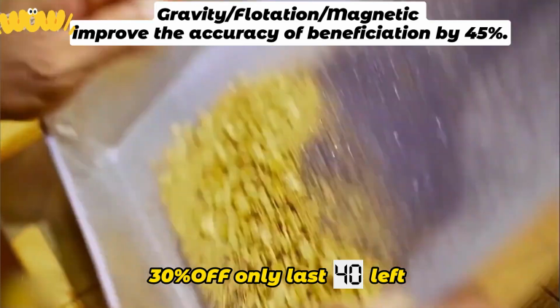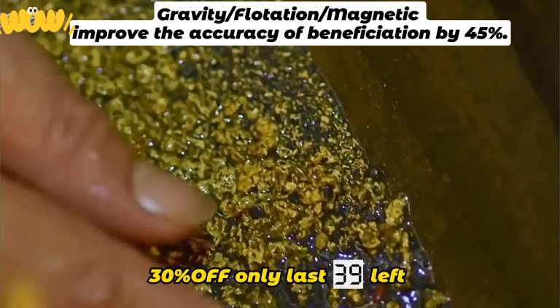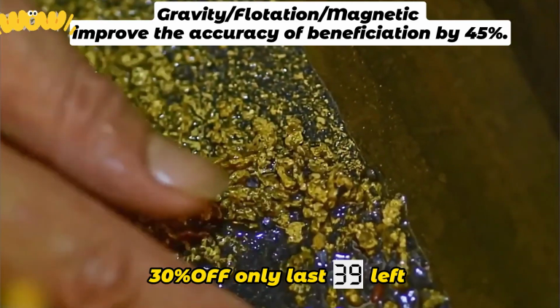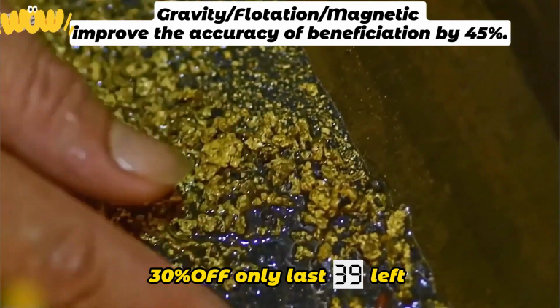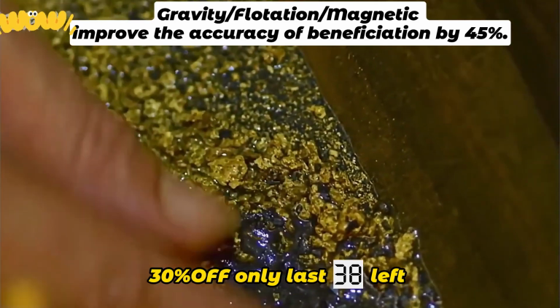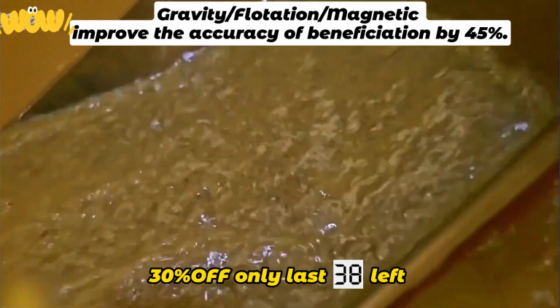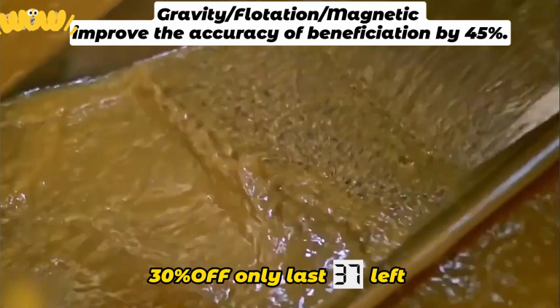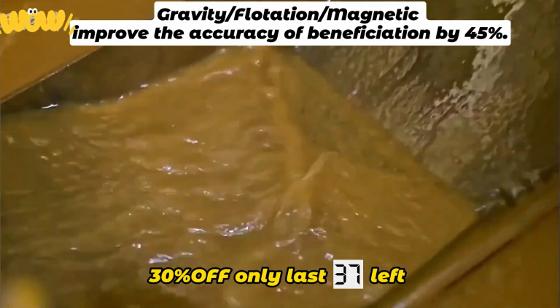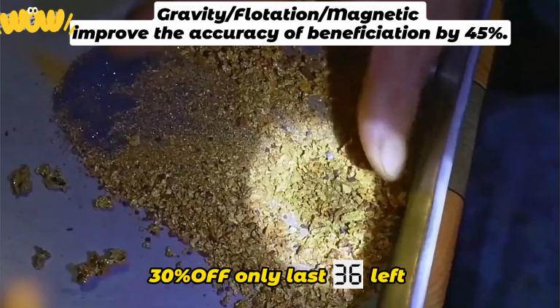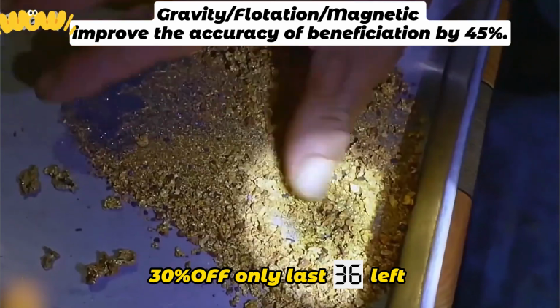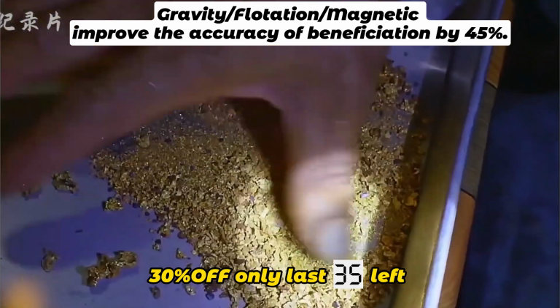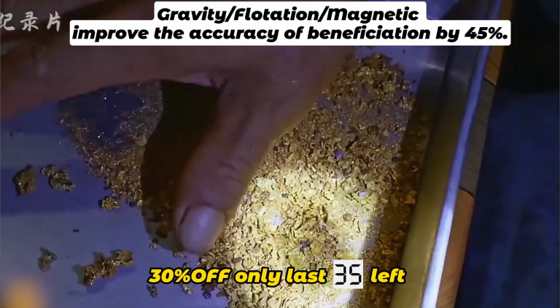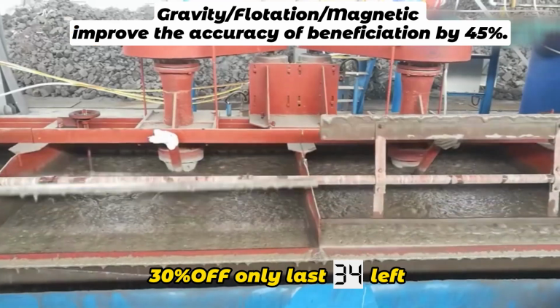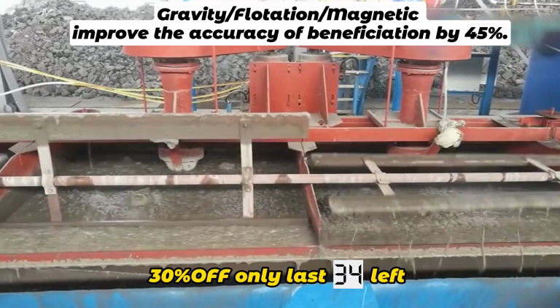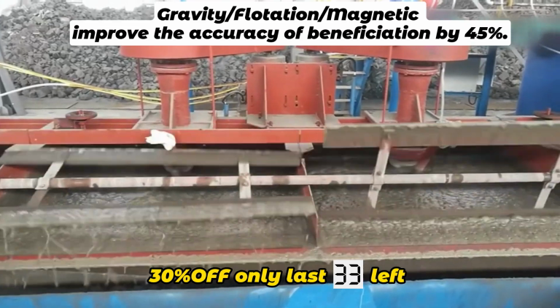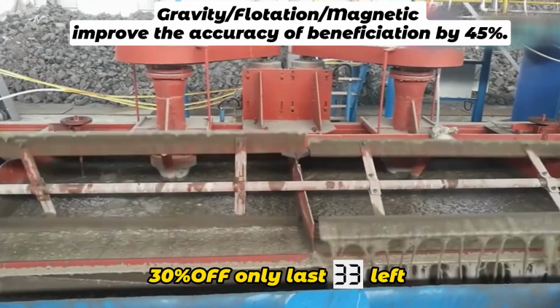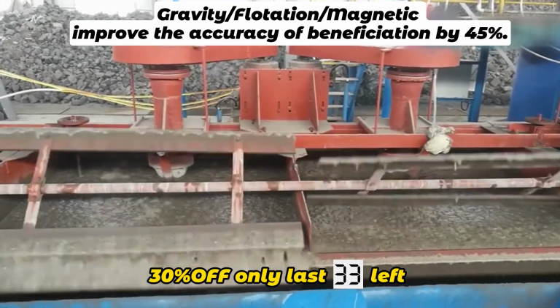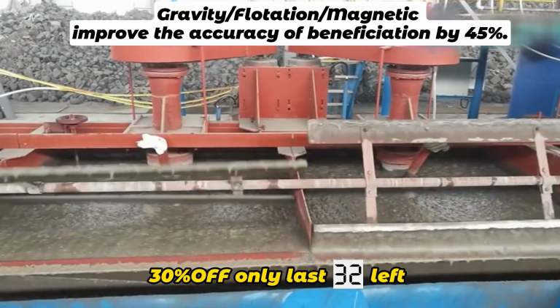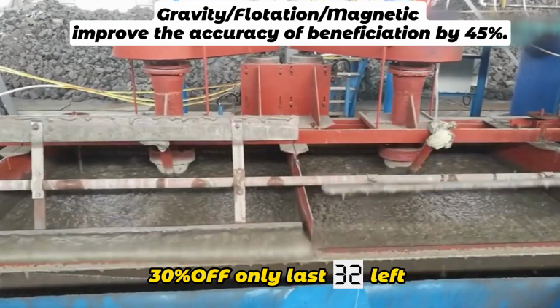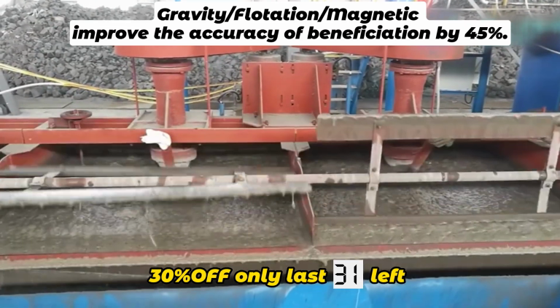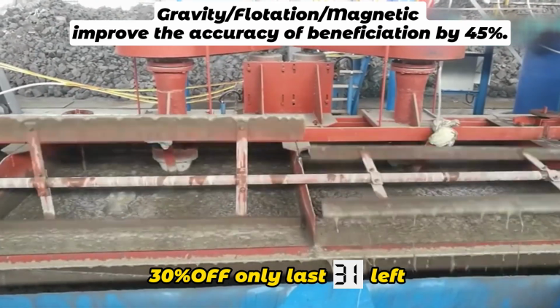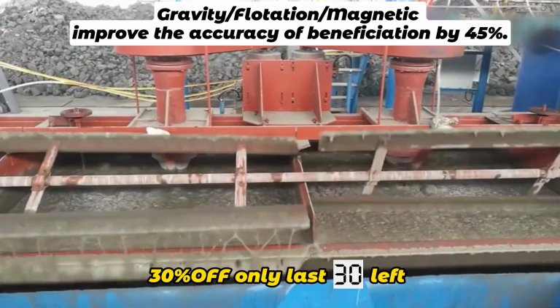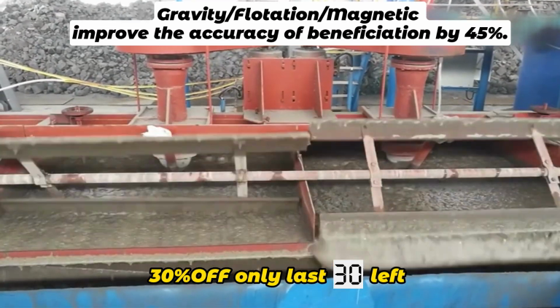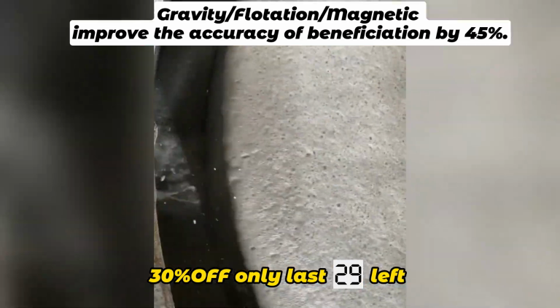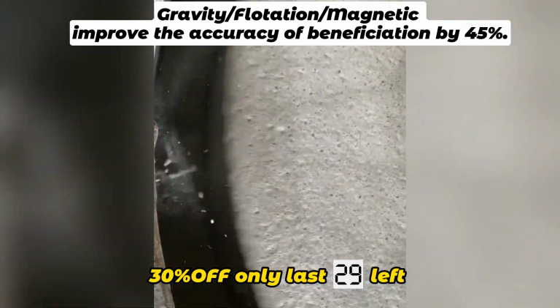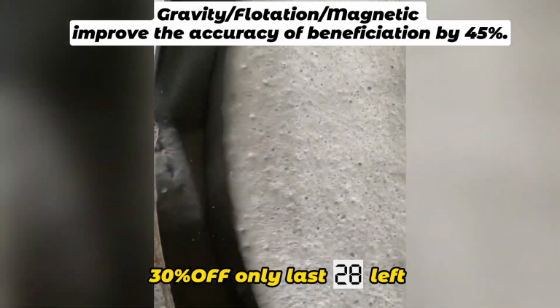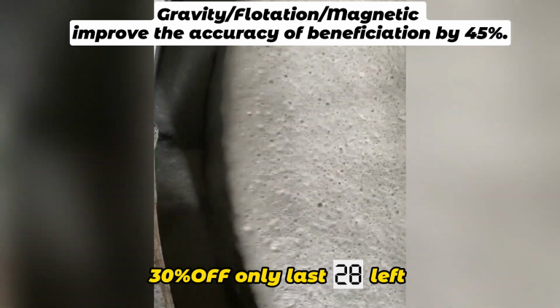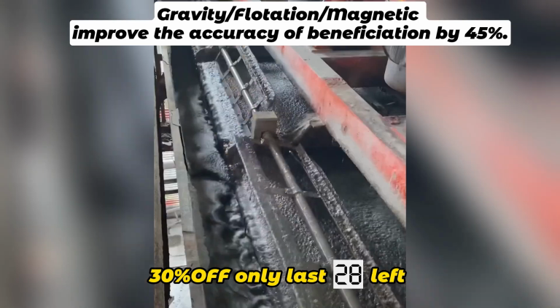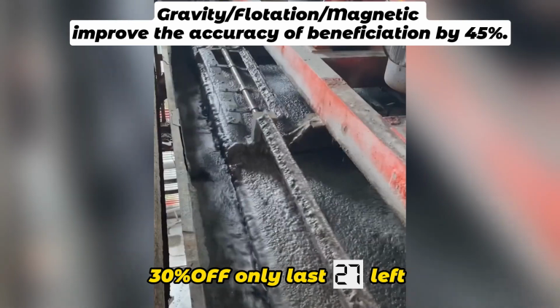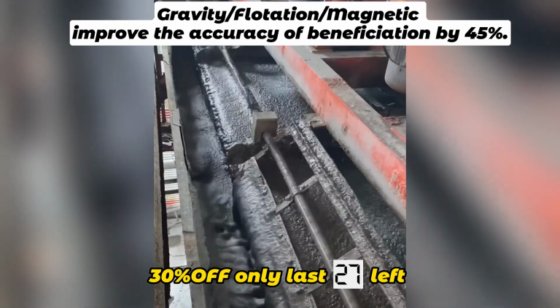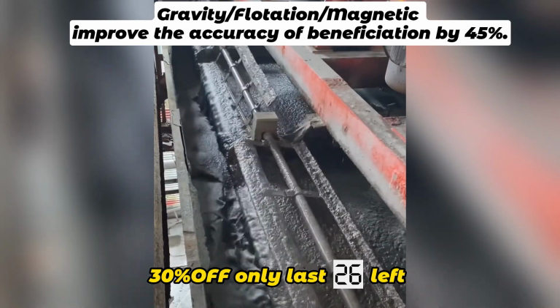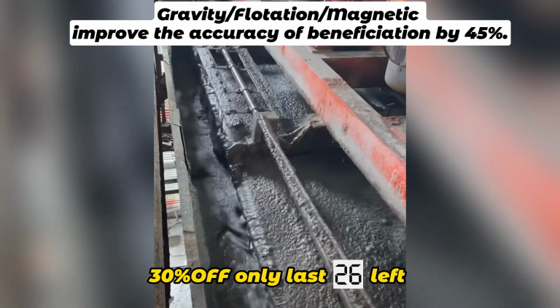Just in time for the recent sharp increase in the international price of gold, our processing line can separate all kinds of metal minerals according to the nature of different materials, with a program personally customized by engineers — achieving accuracy of about 95% or more.